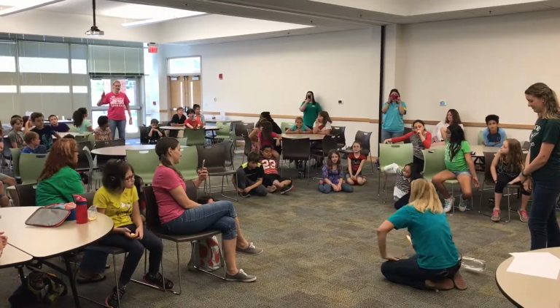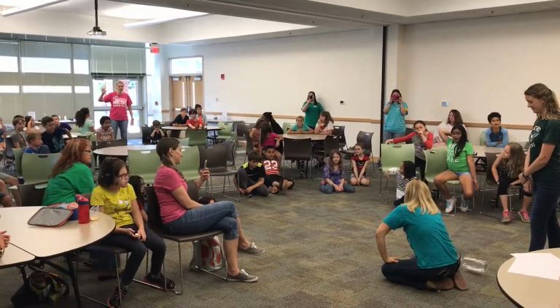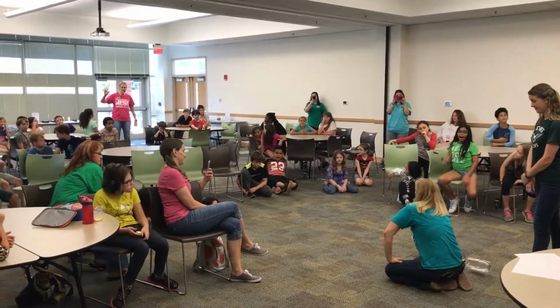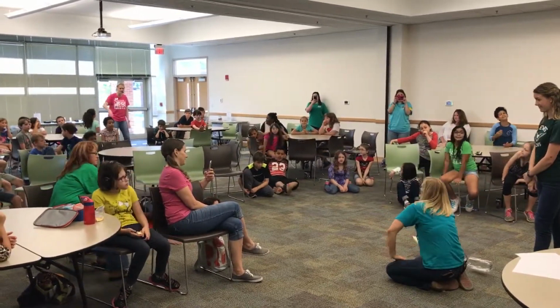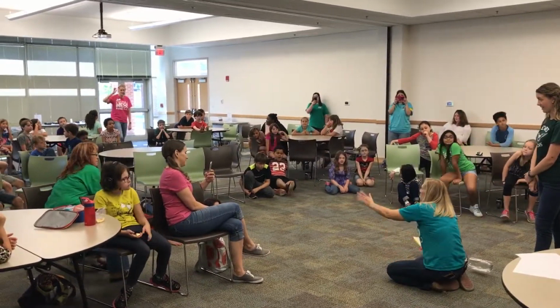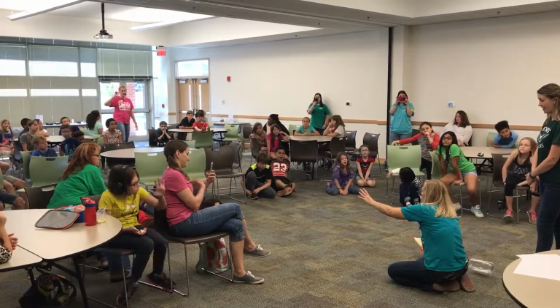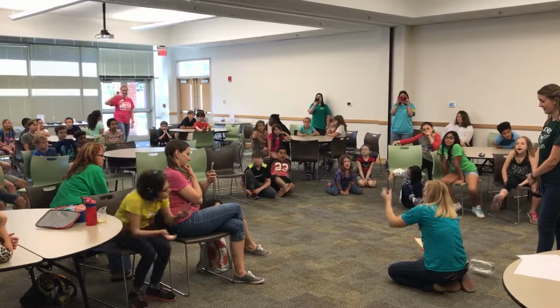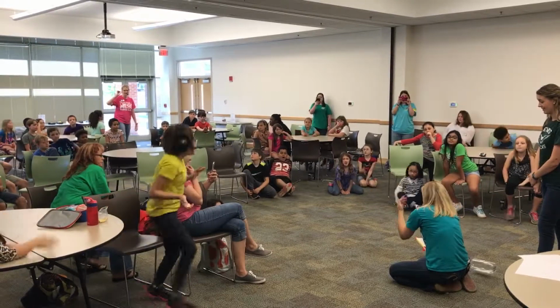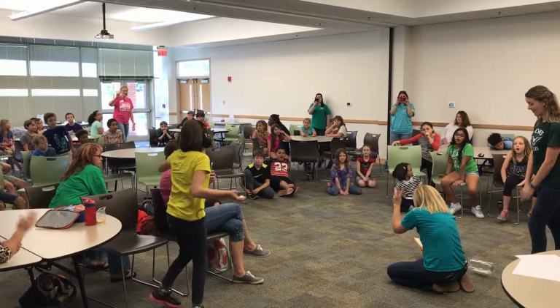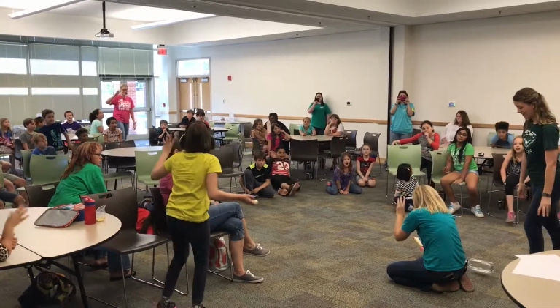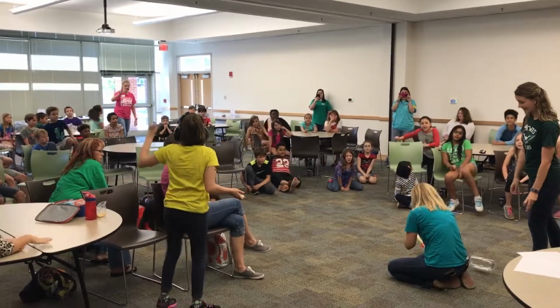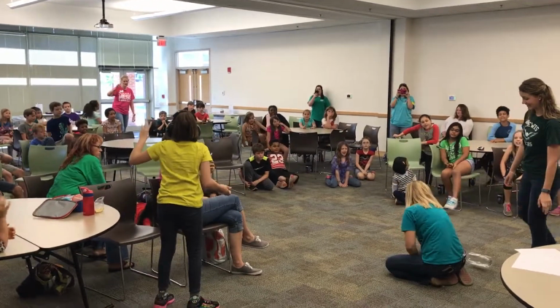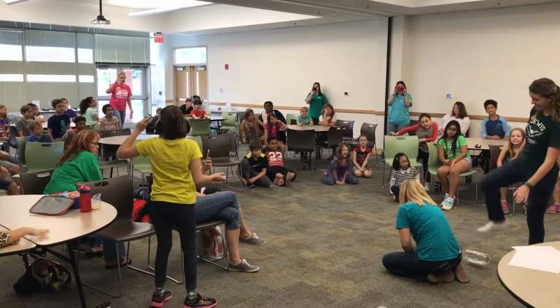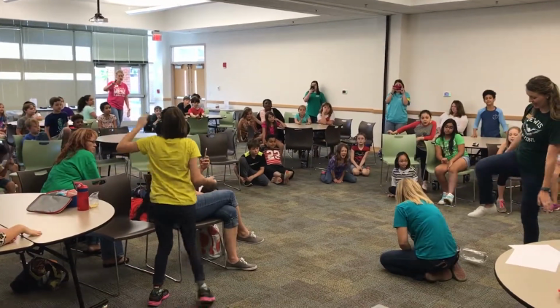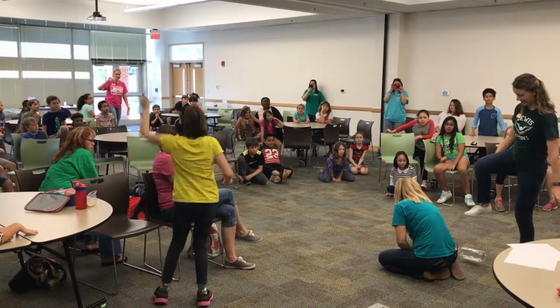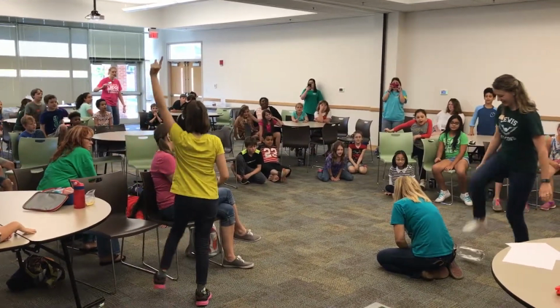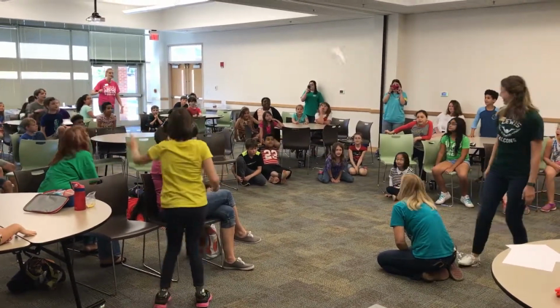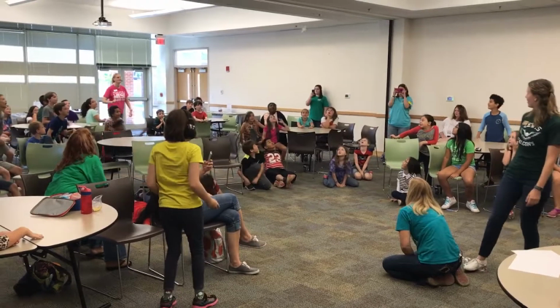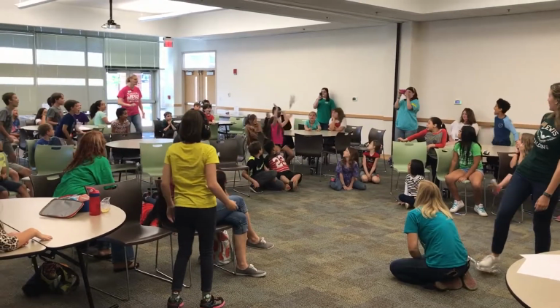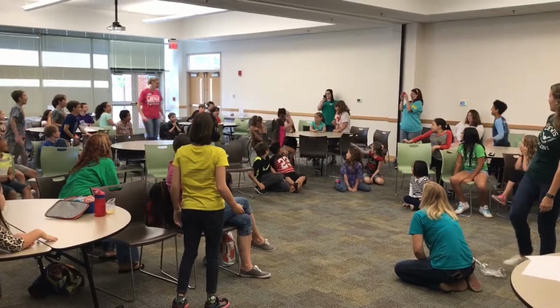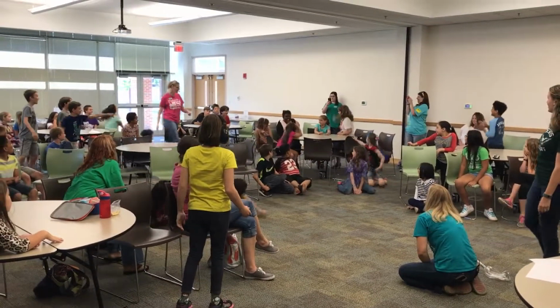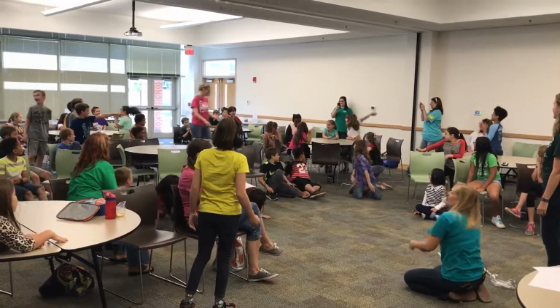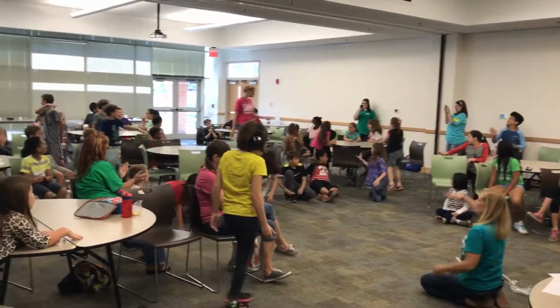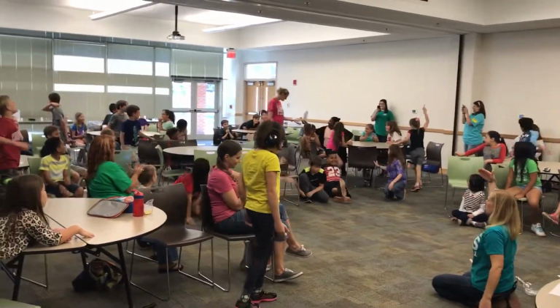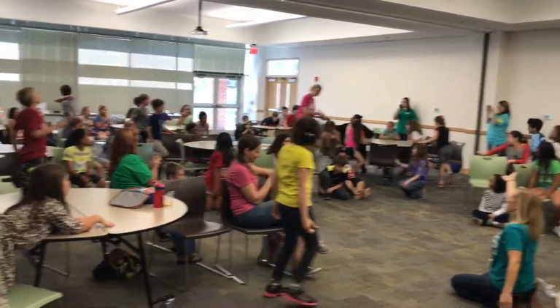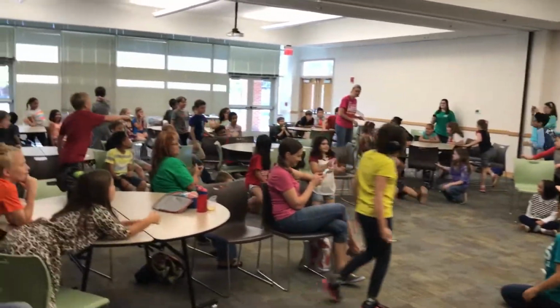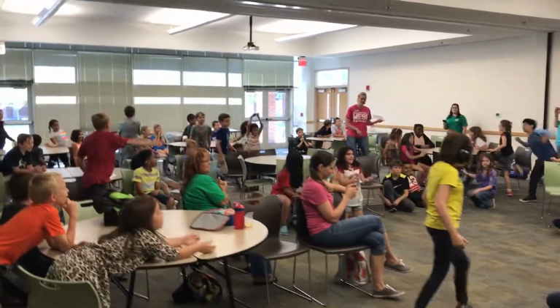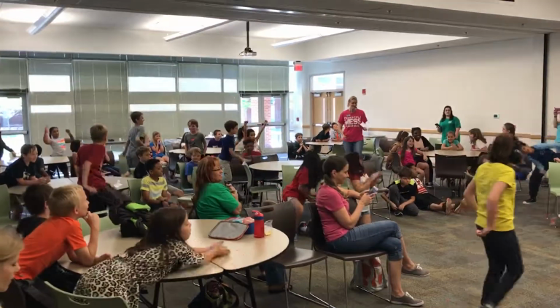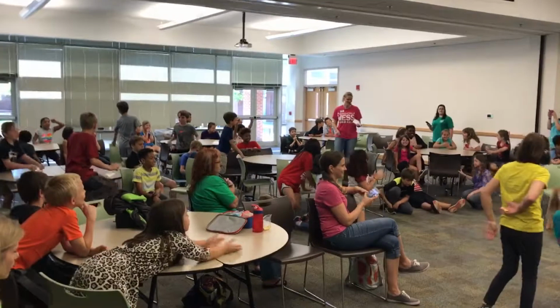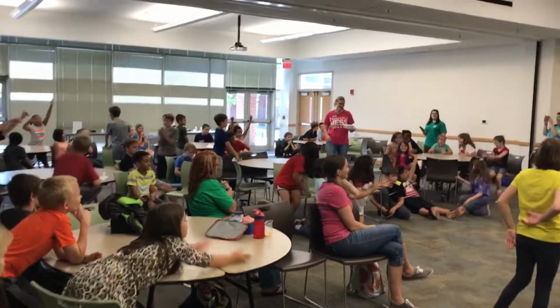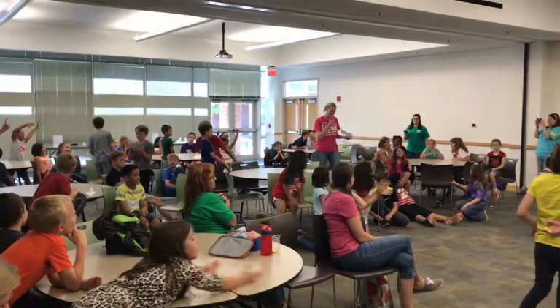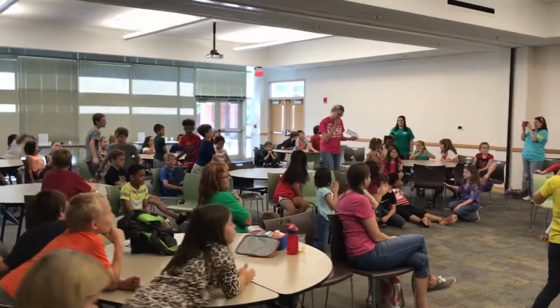We're going to do our countdown from five. Here we go. Five, four, three, two, one.